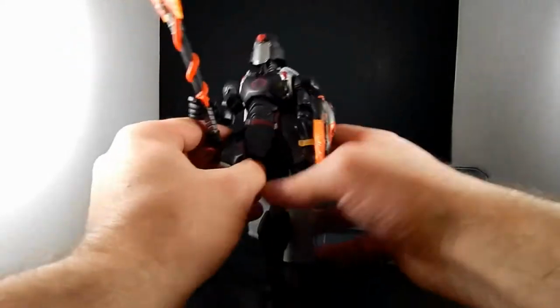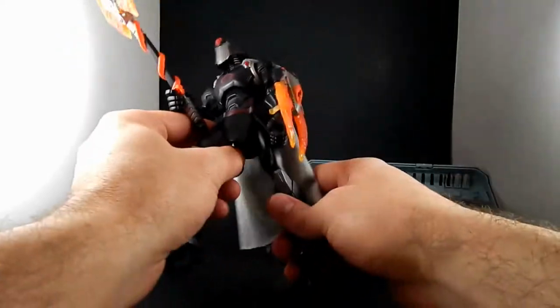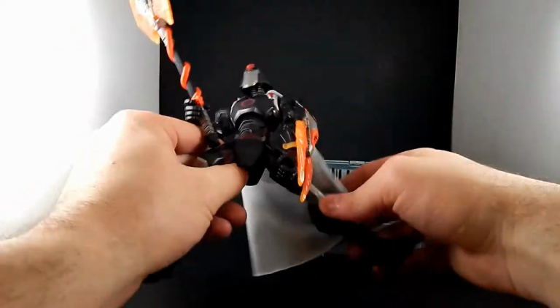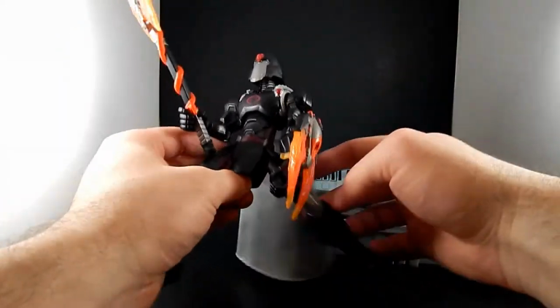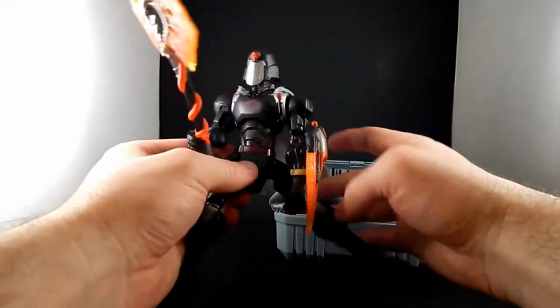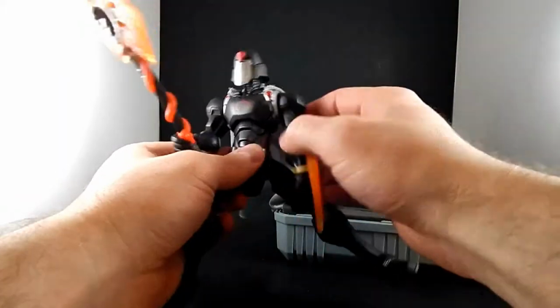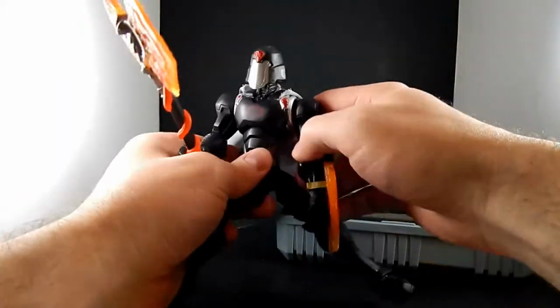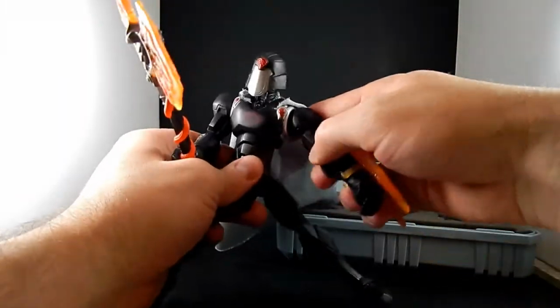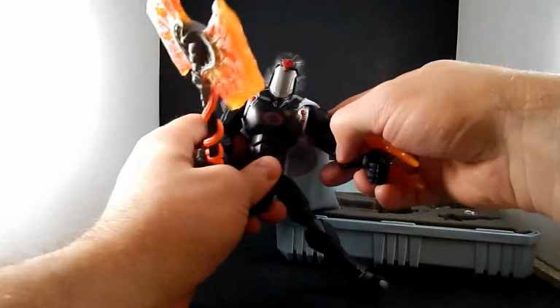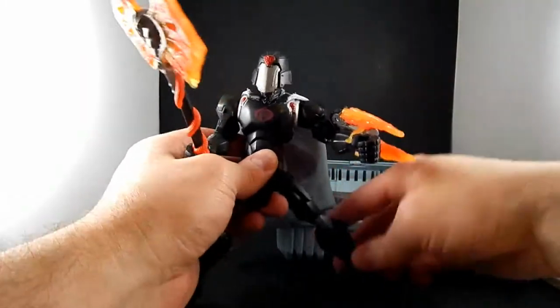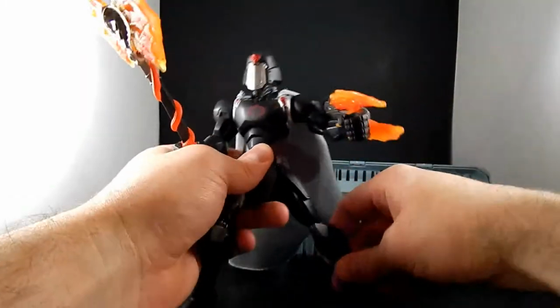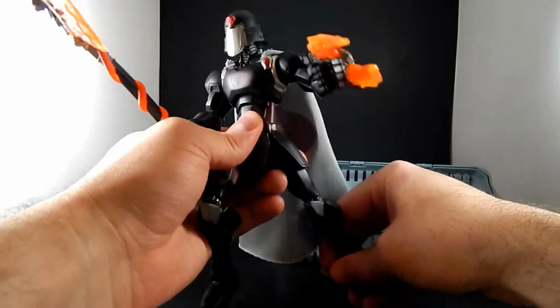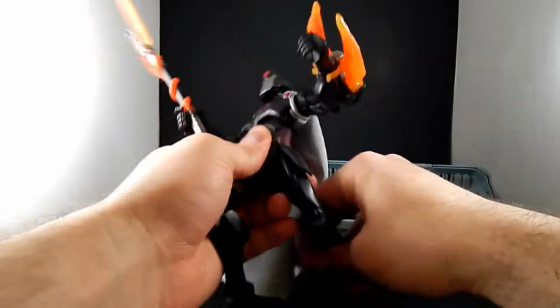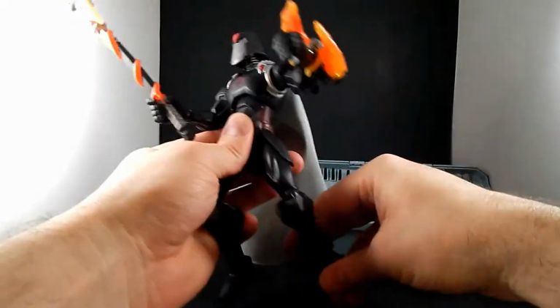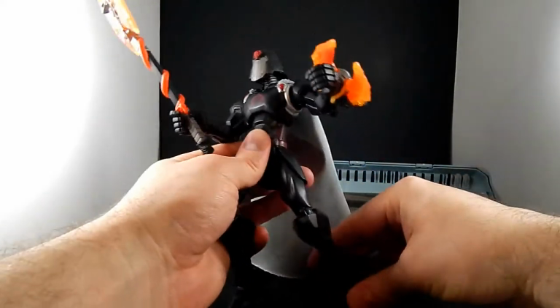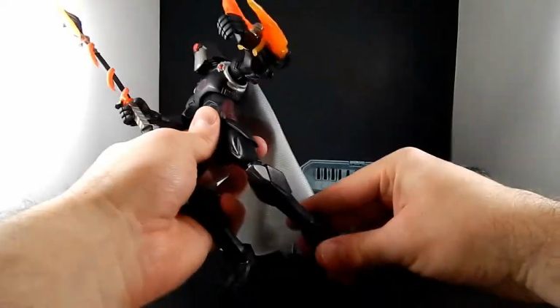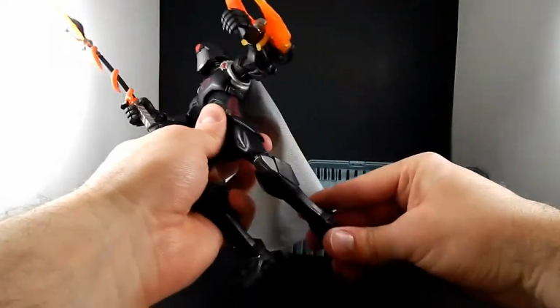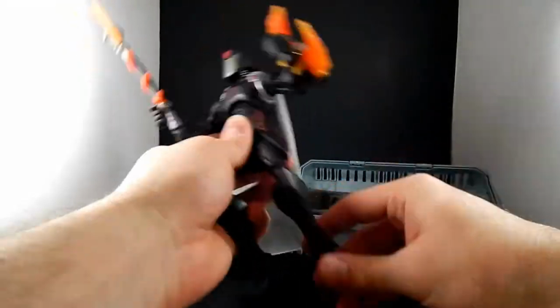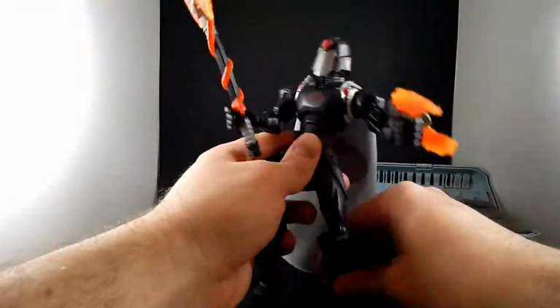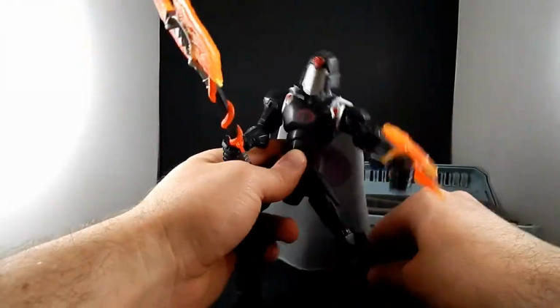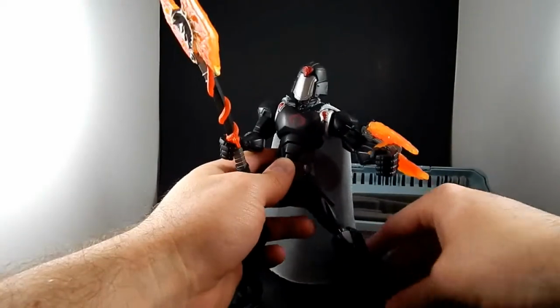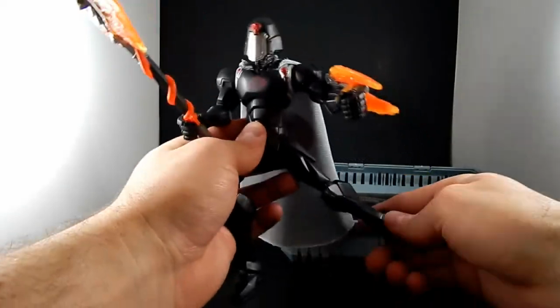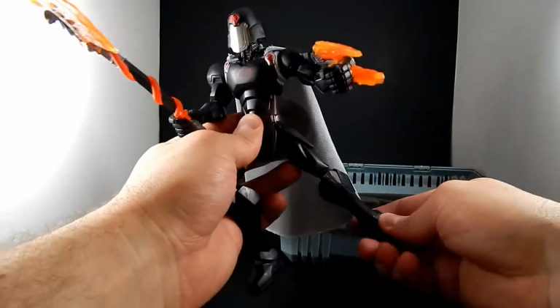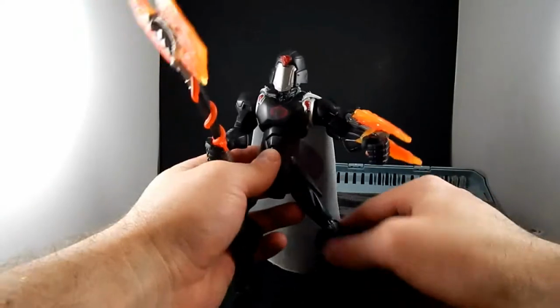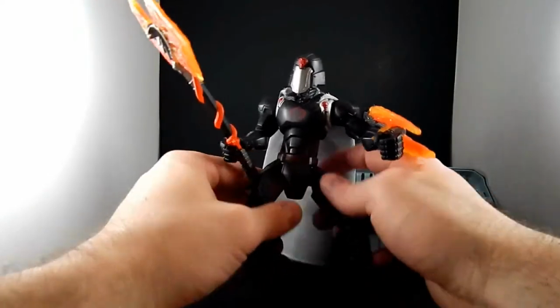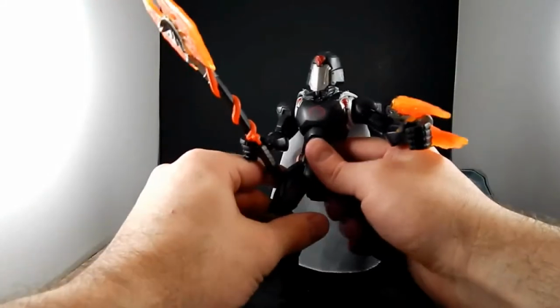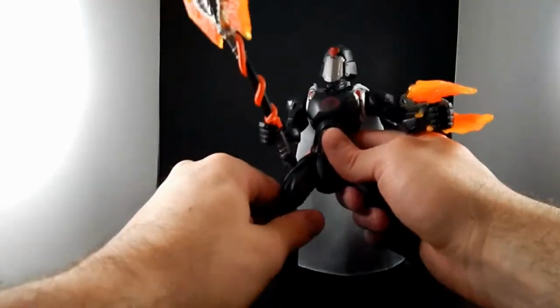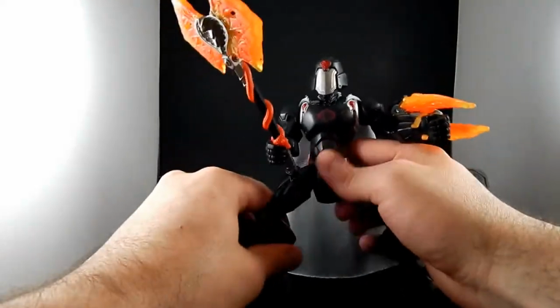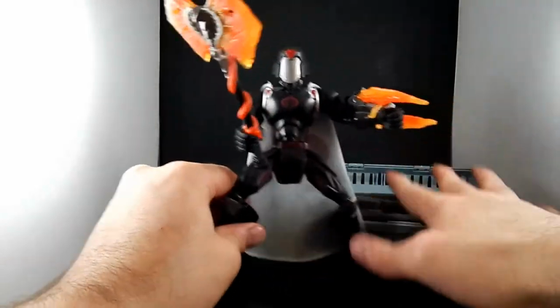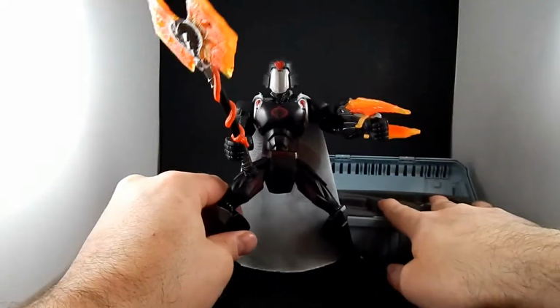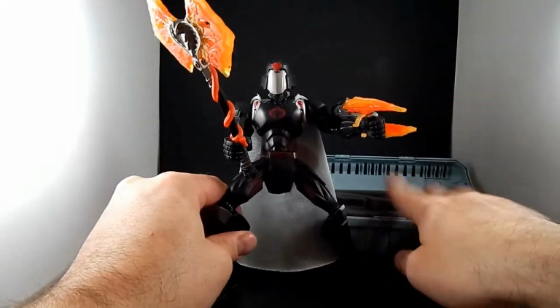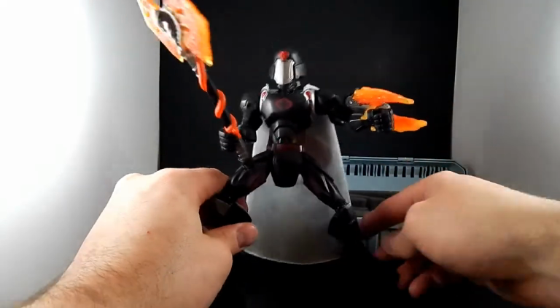The hips also go out to the side. So this is not Figuarts-level engineering at all in the articulation, but if I remember, these figures retailed for $15.